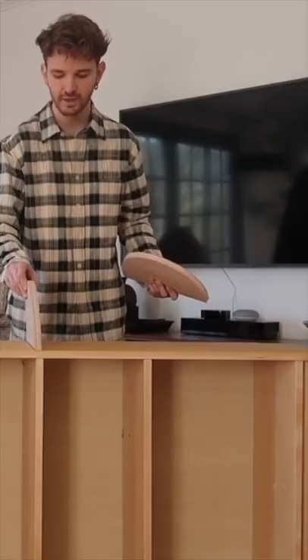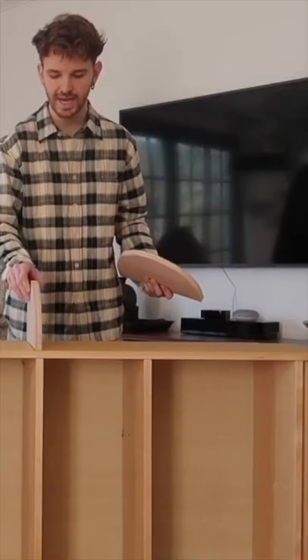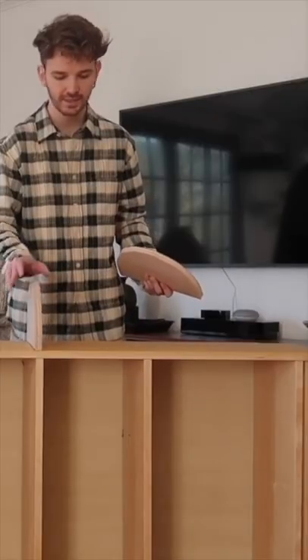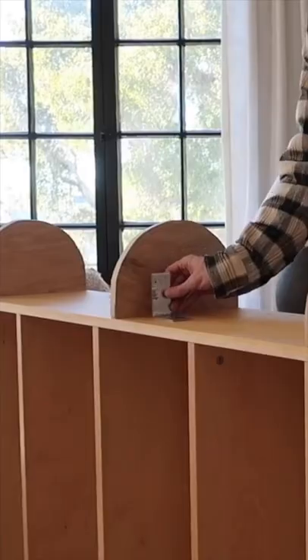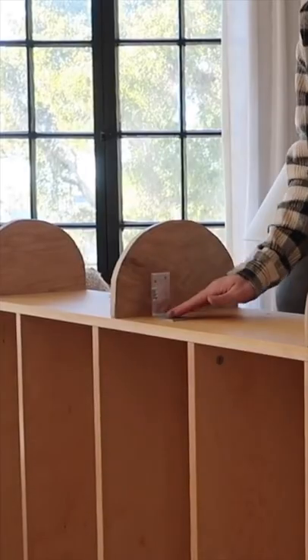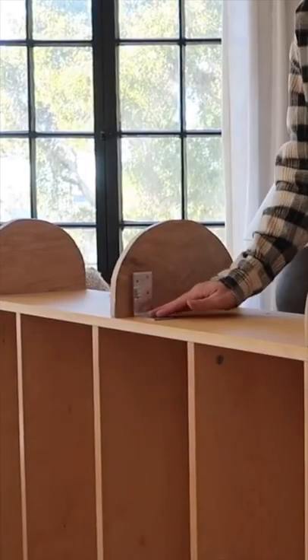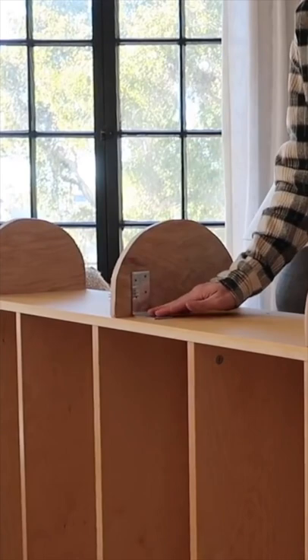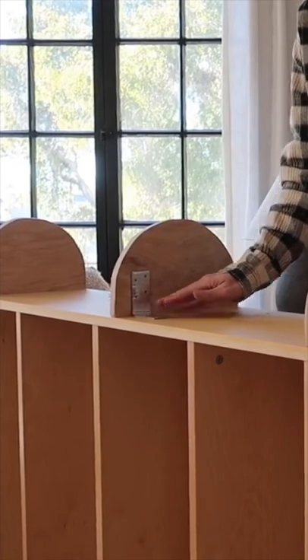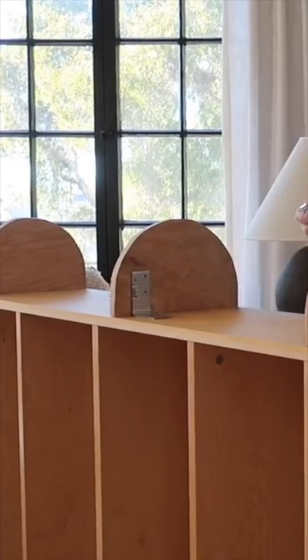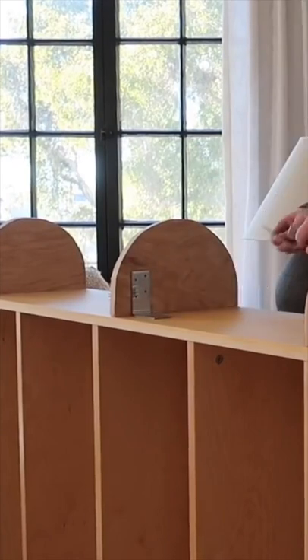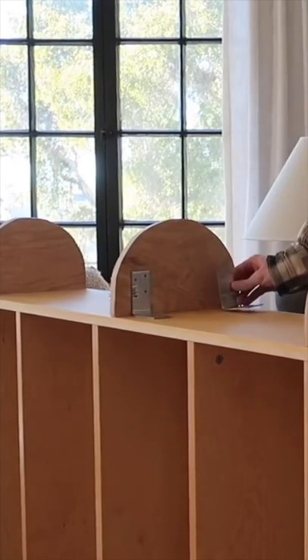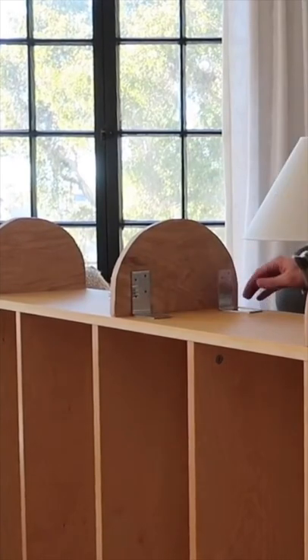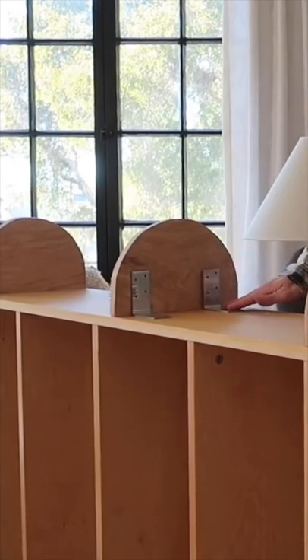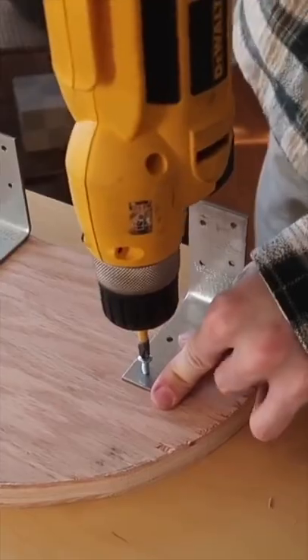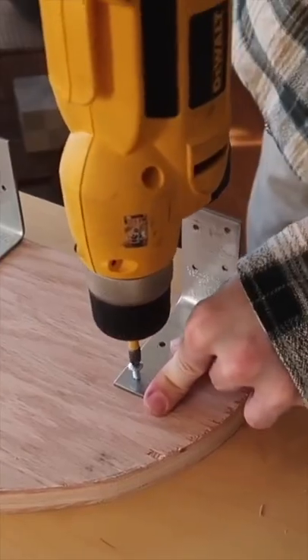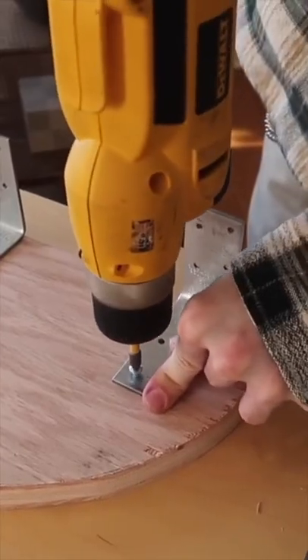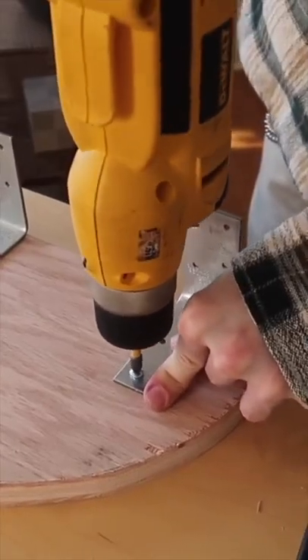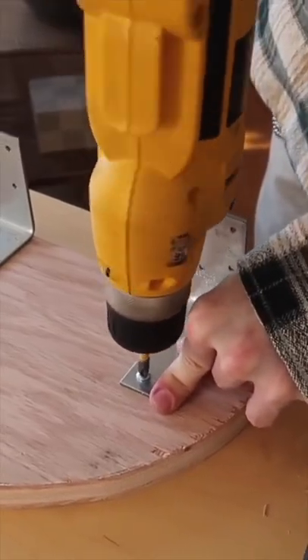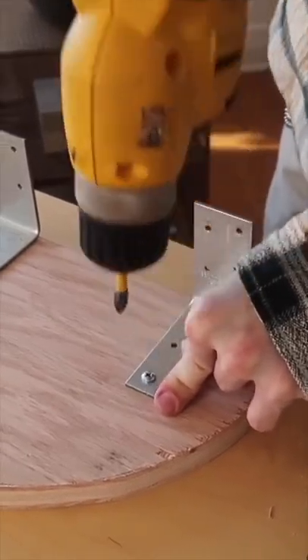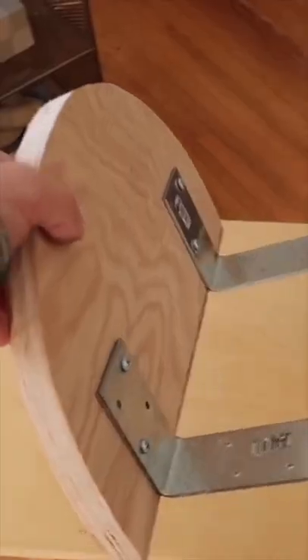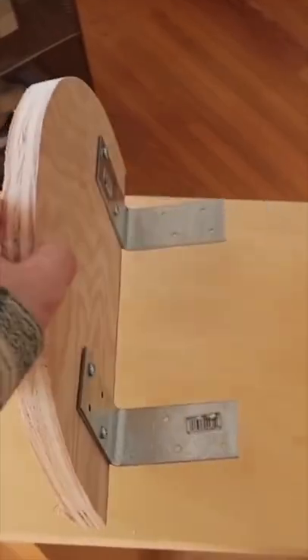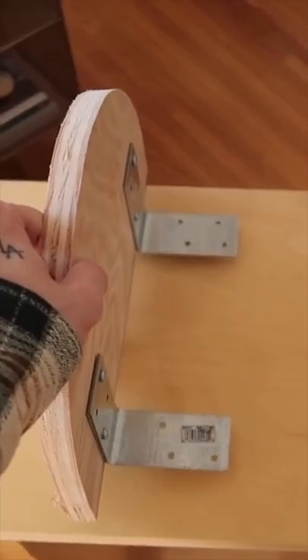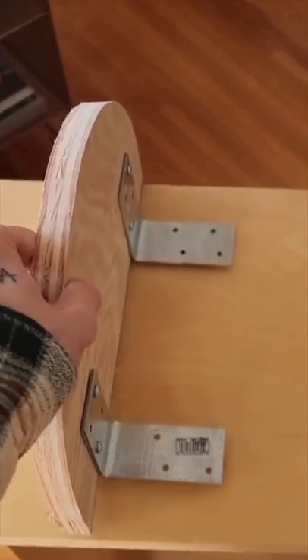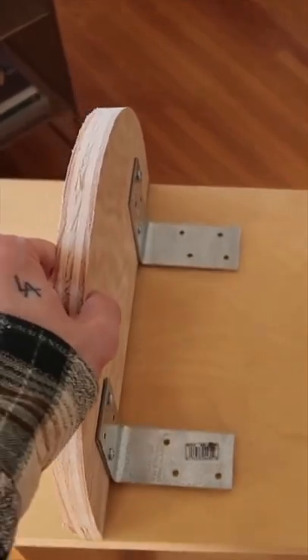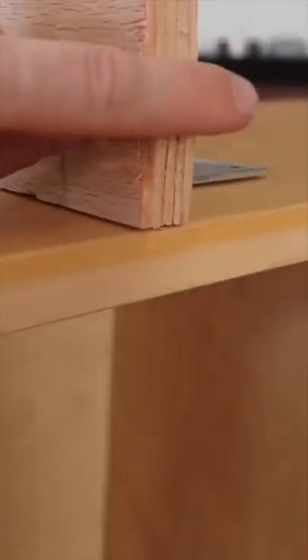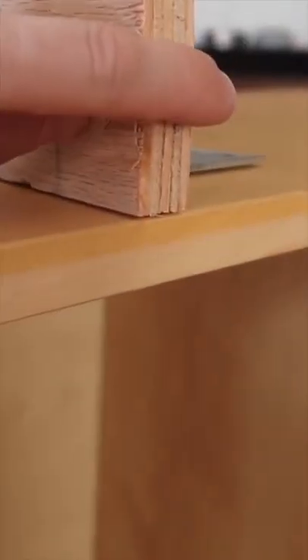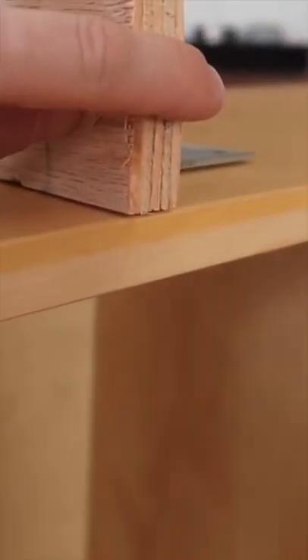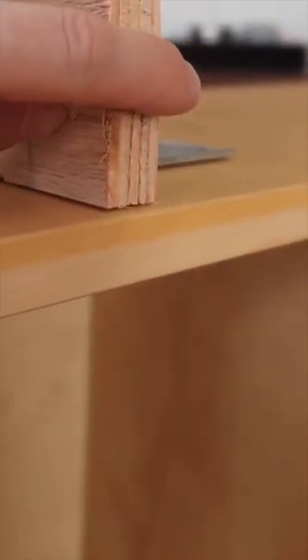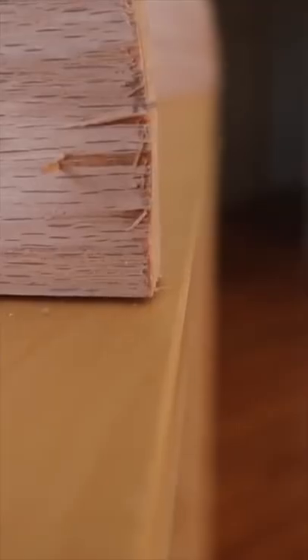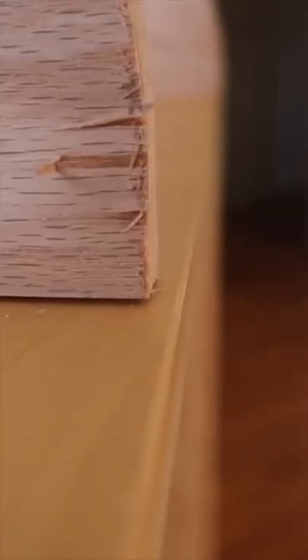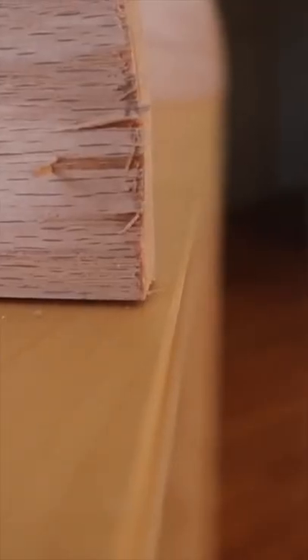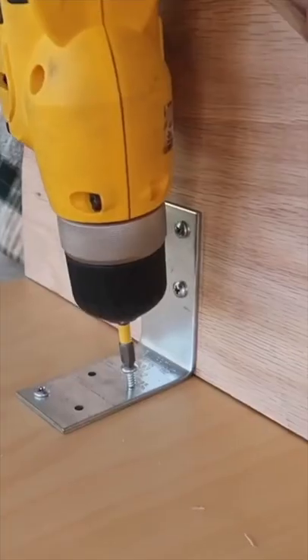You're going to need eight of these half circle shapes. Then I used some L brackets to go ahead and attach these circle shapes to the side of my bookcase using some screws, and I did use four of these circle cutouts on each side of the bookcase.